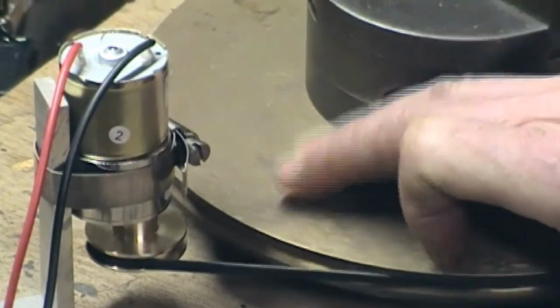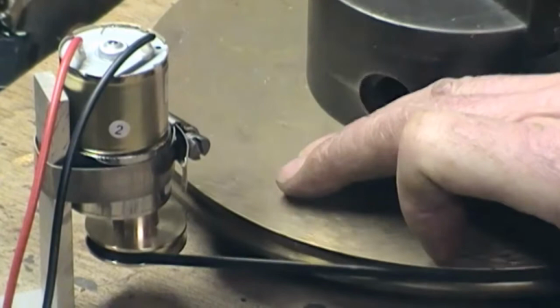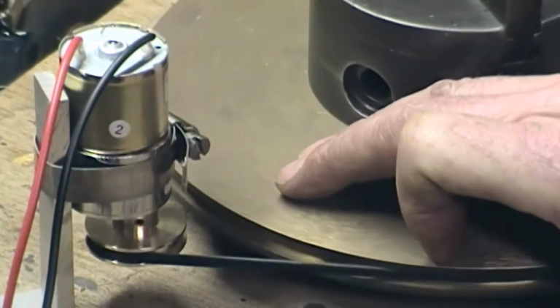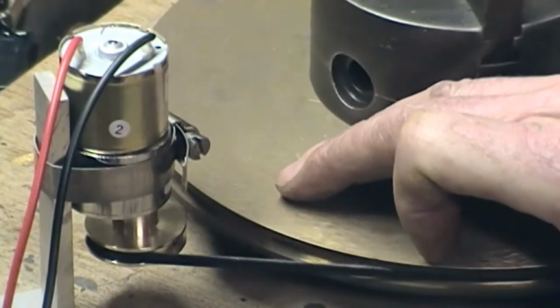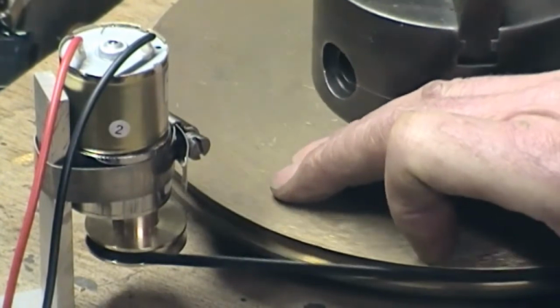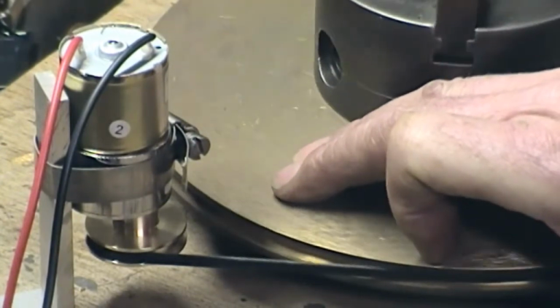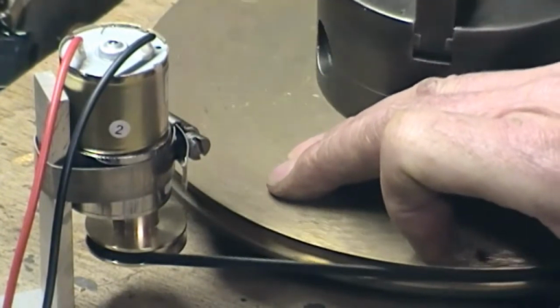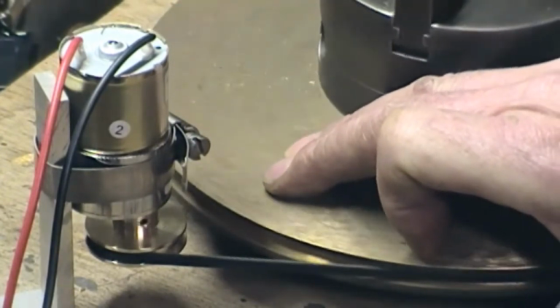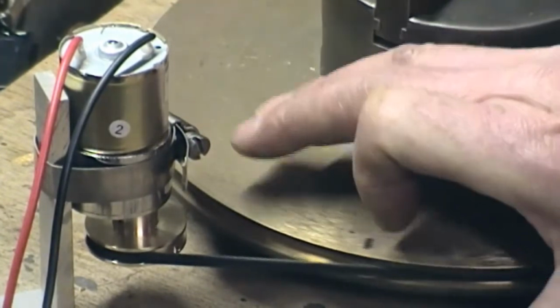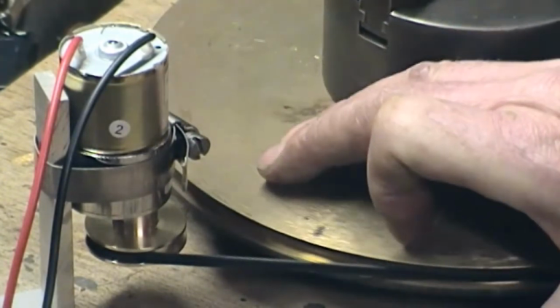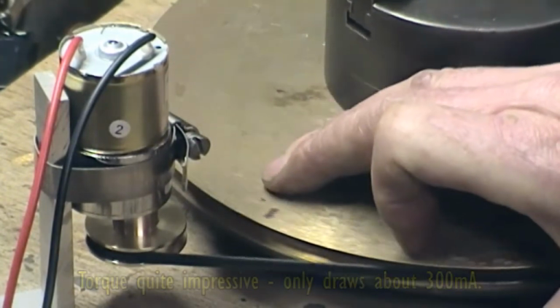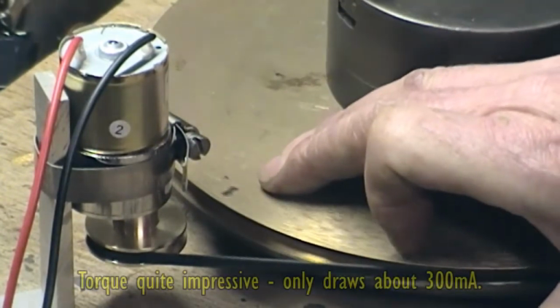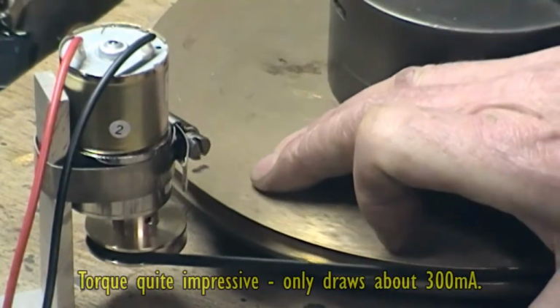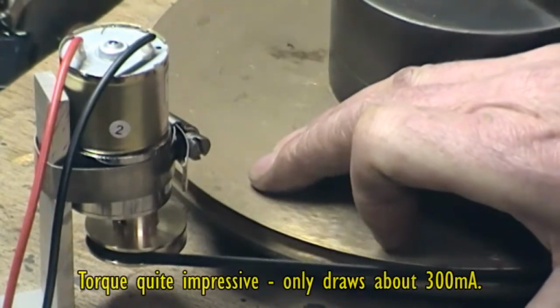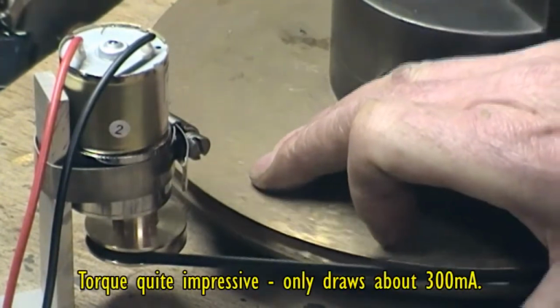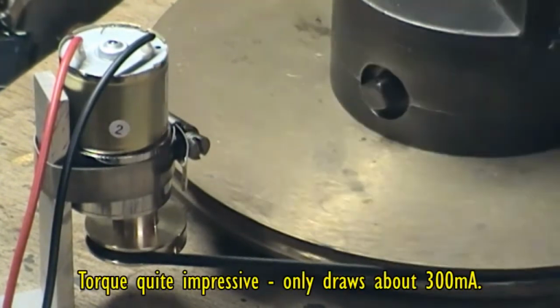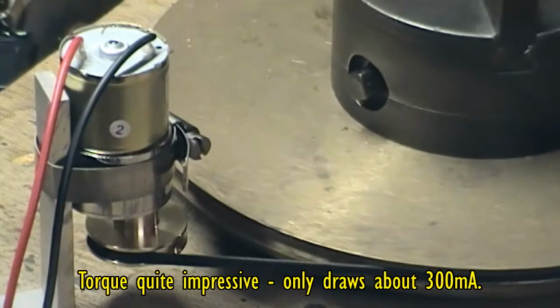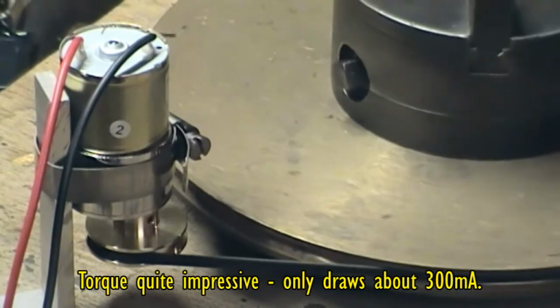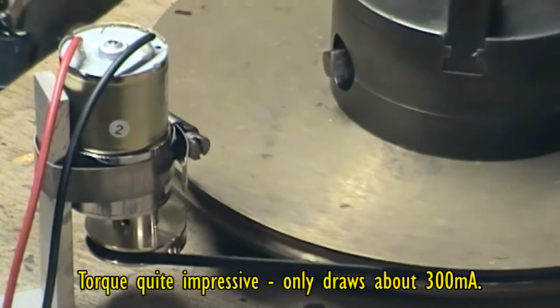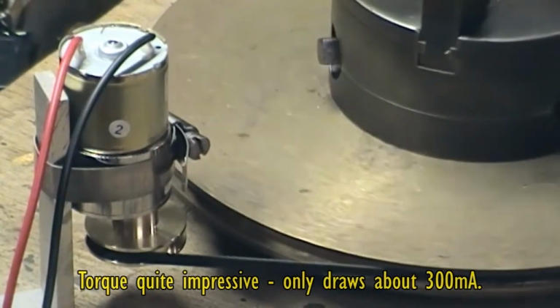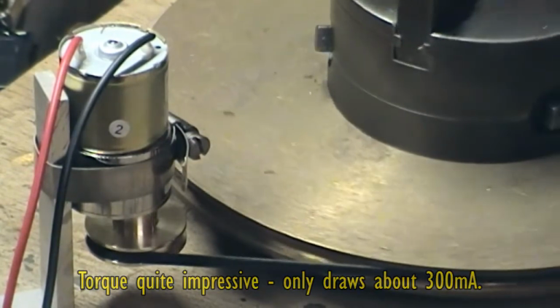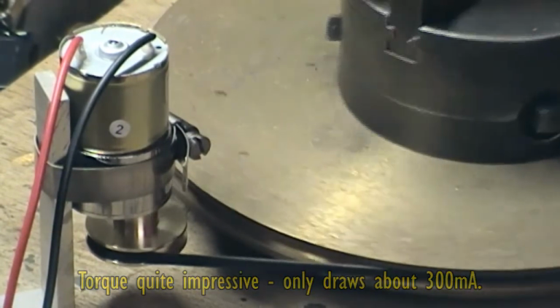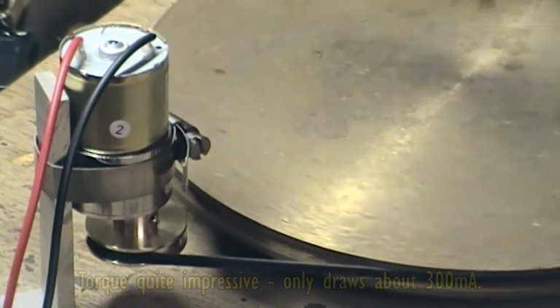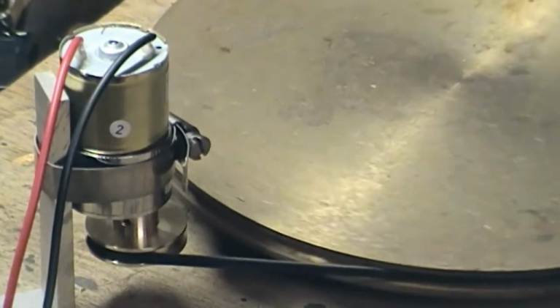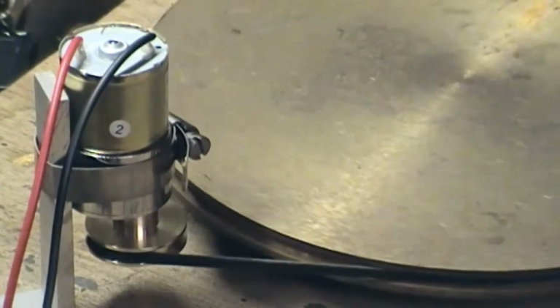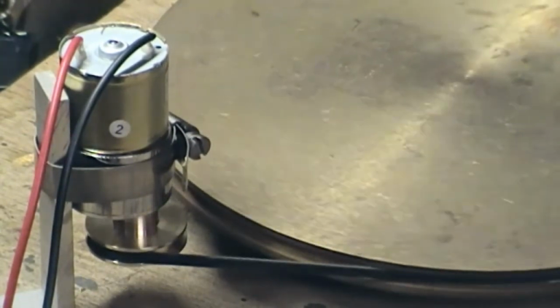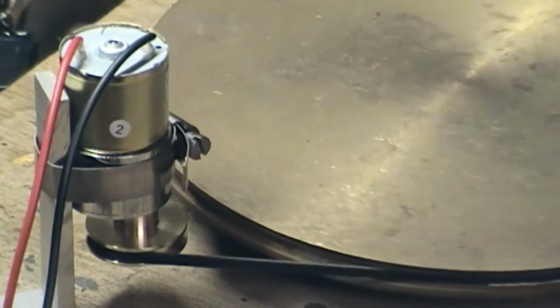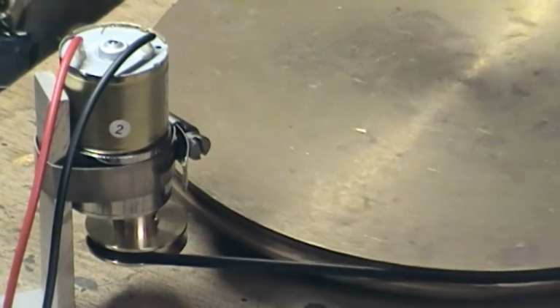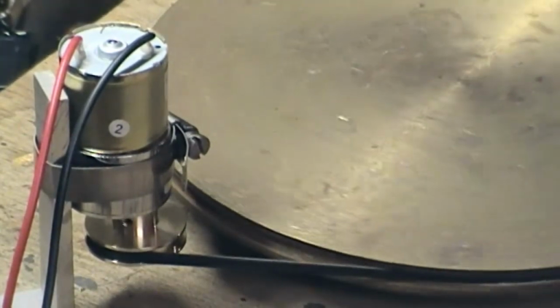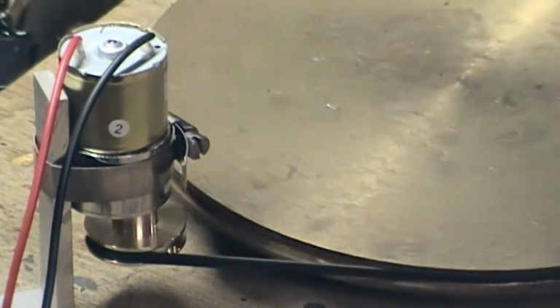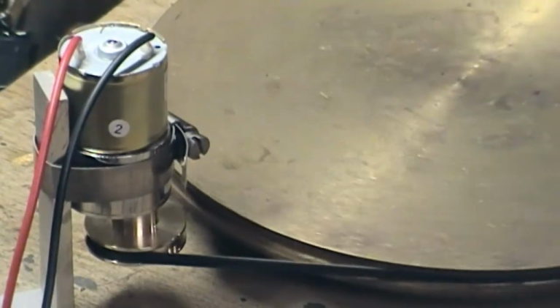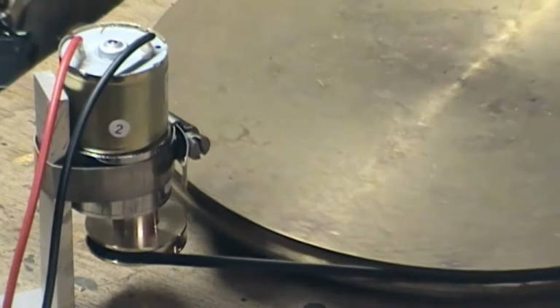You can hear the motor load — there's quite a lot of pressure on the table. So from that point of view we're okay.